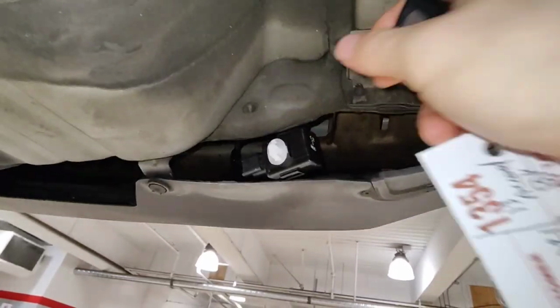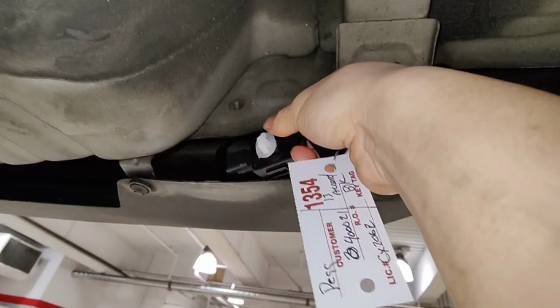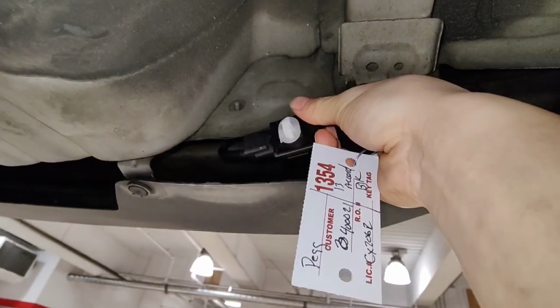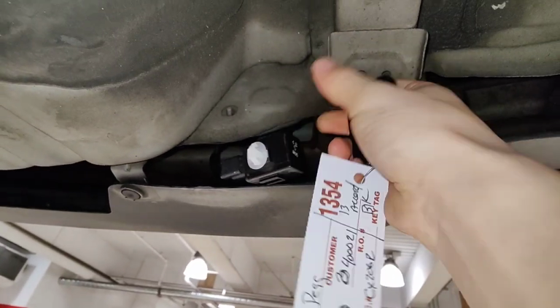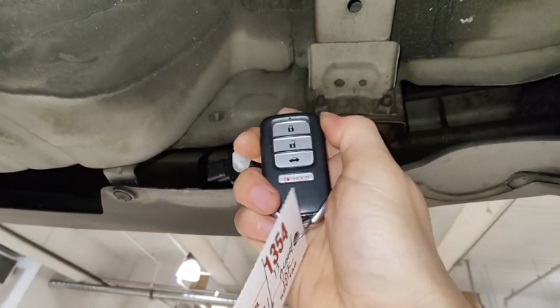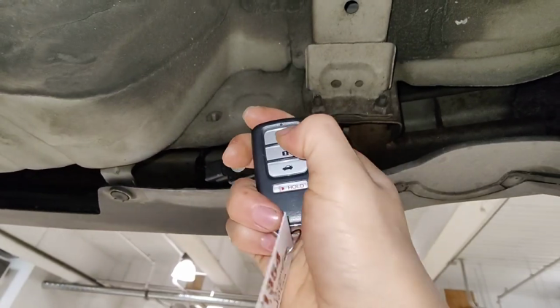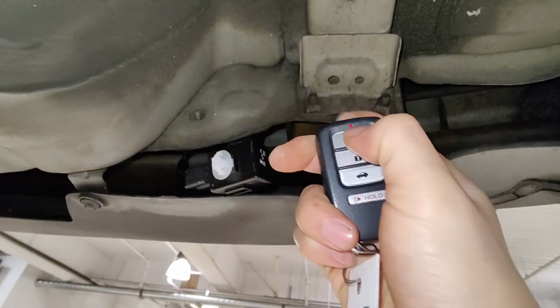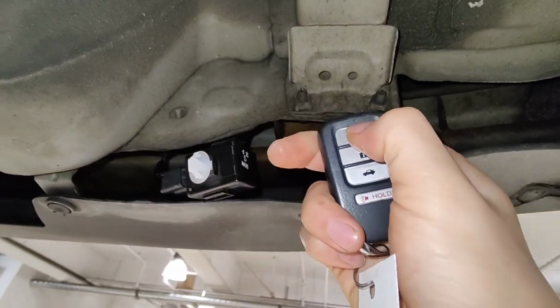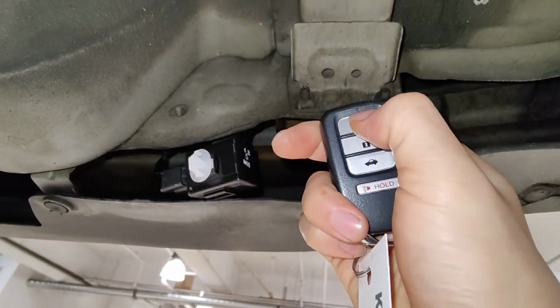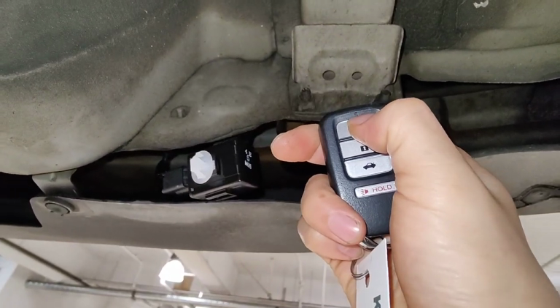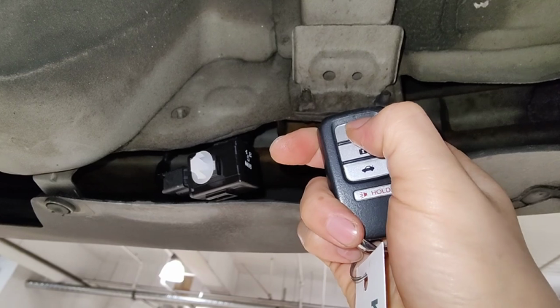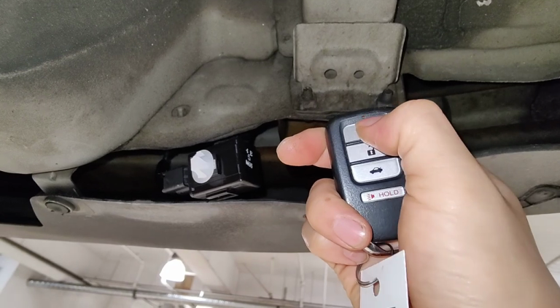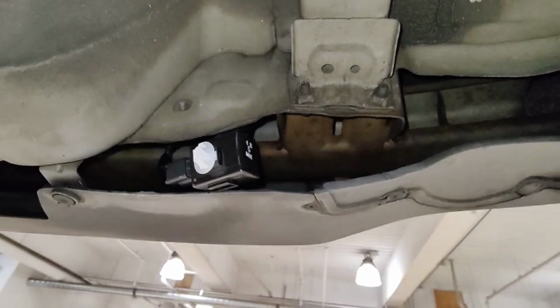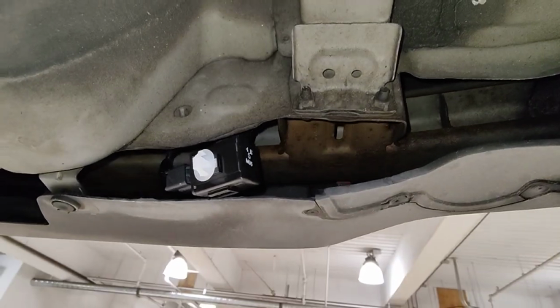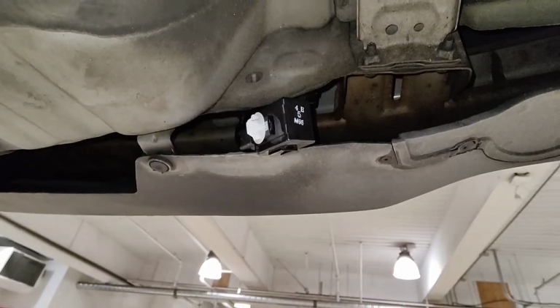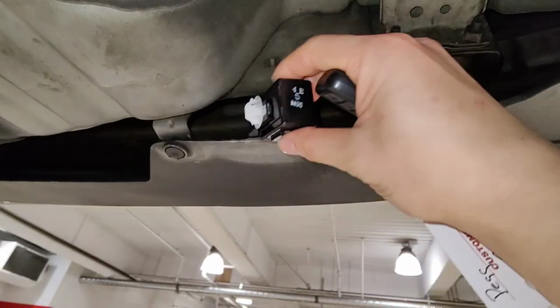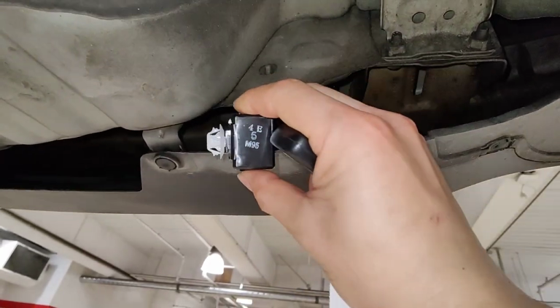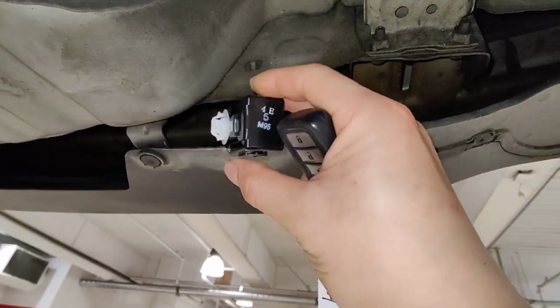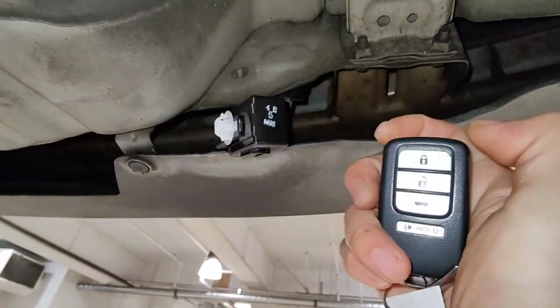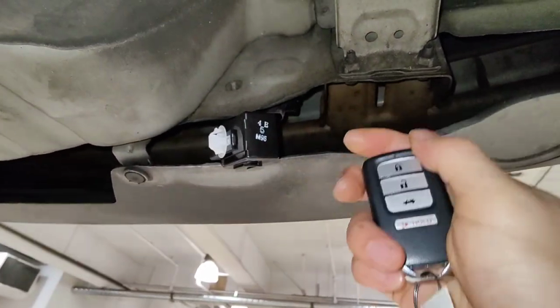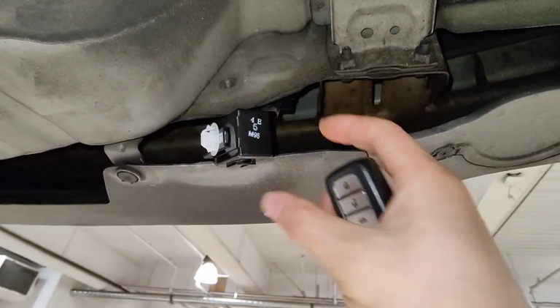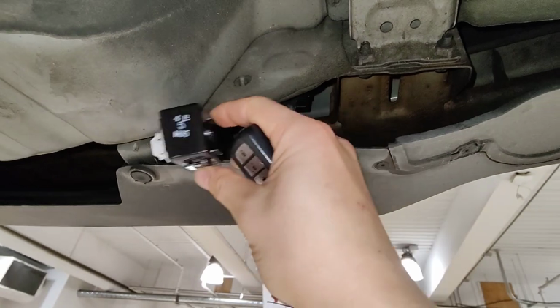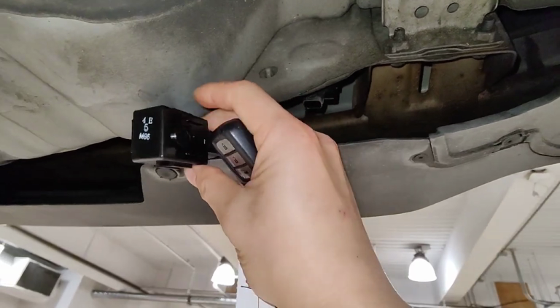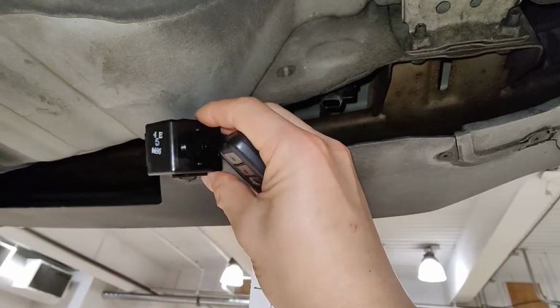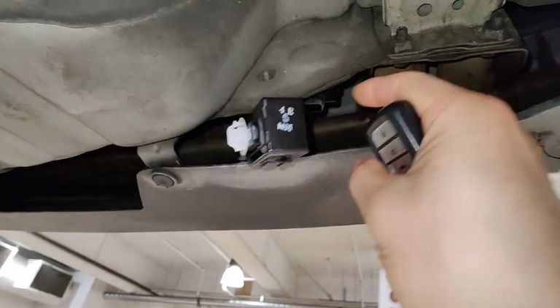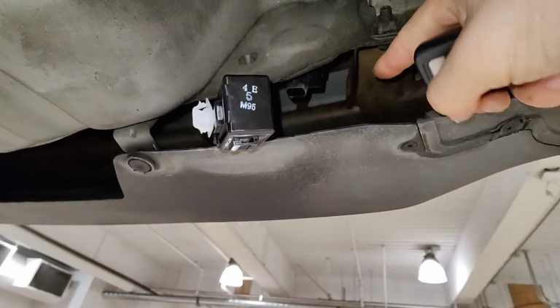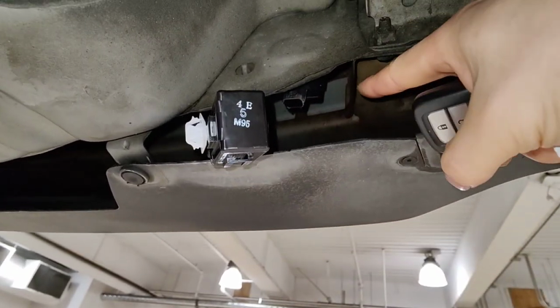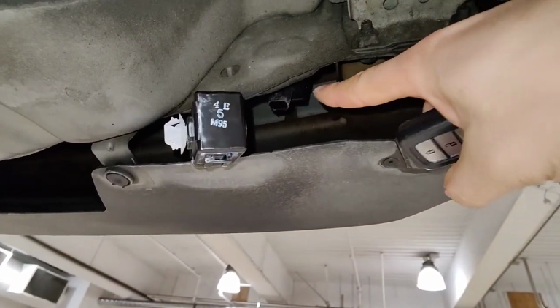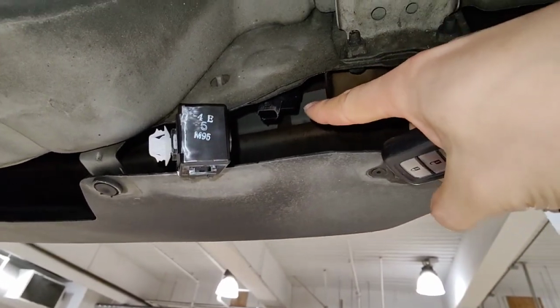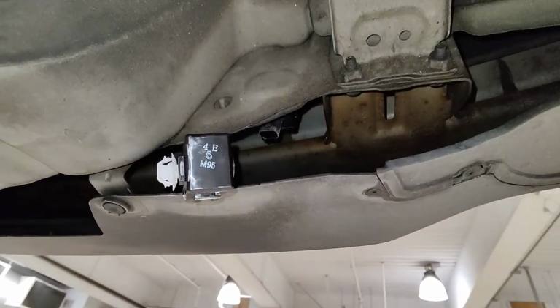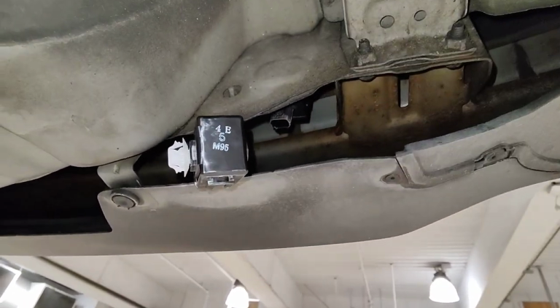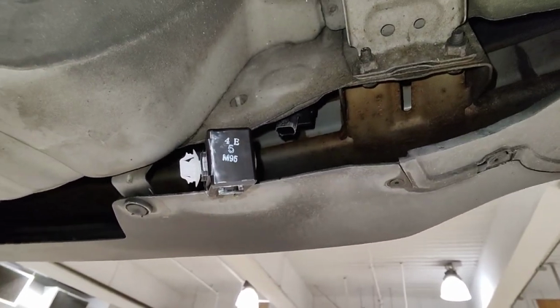I plugged in the new one, and there you go — you got the beep back. So yeah, that's pretty much it. If you're locking the doors and it doesn't beep, this little tiny speaker that lives behind underneath your bumper is what makes that noise.